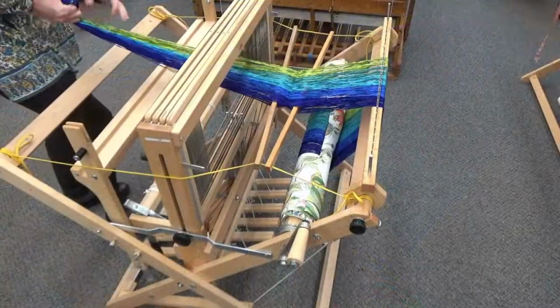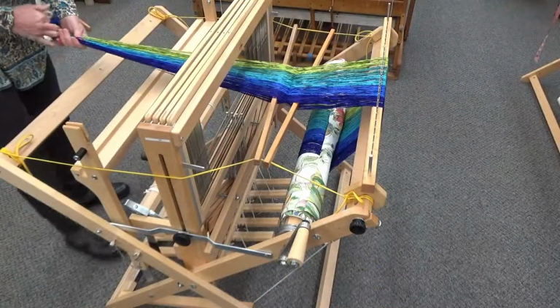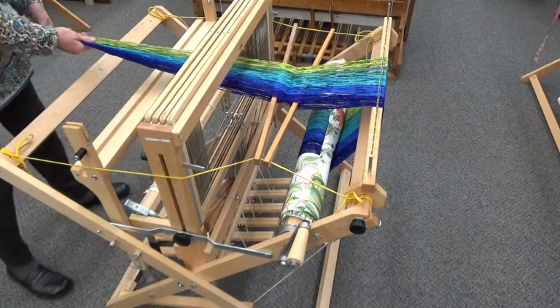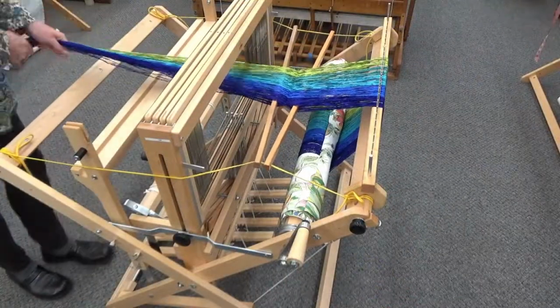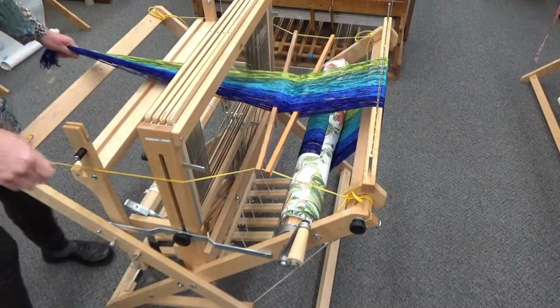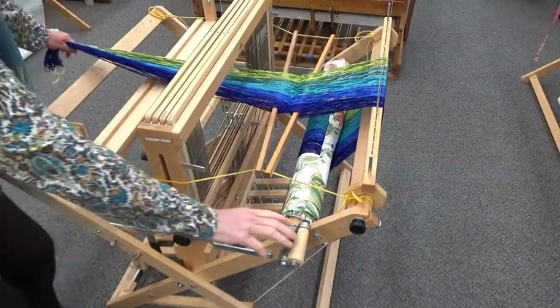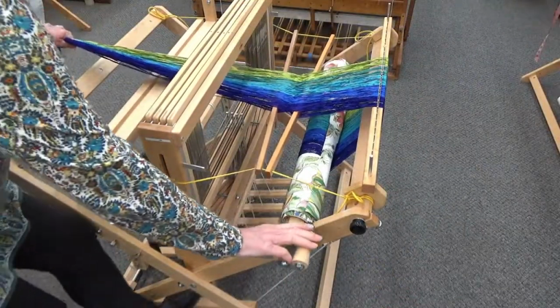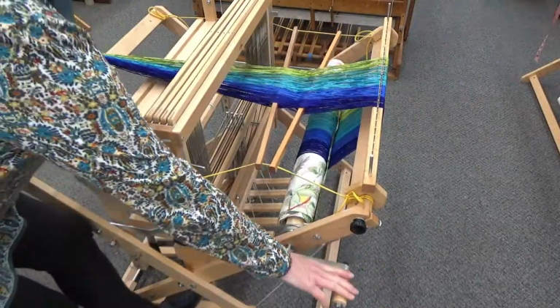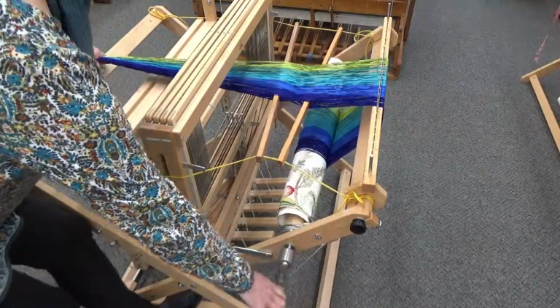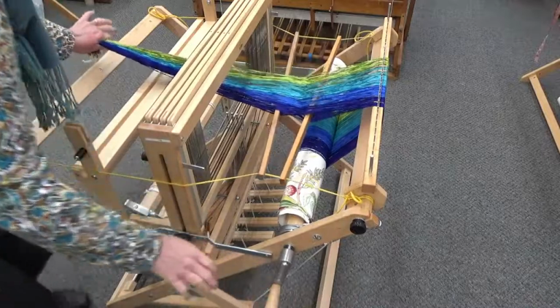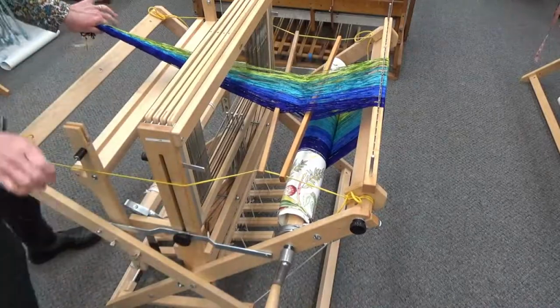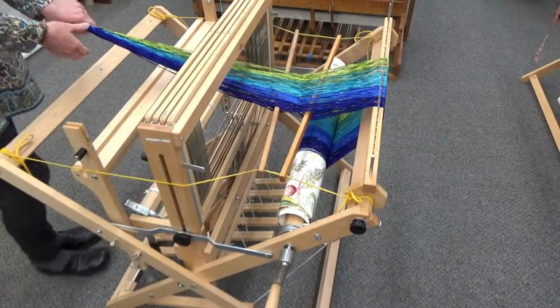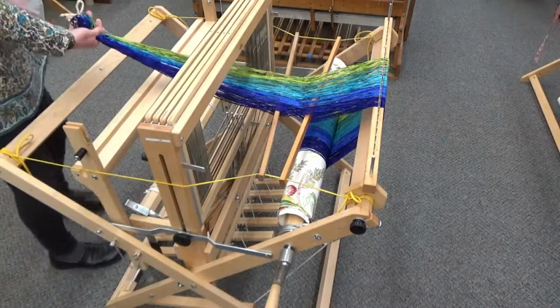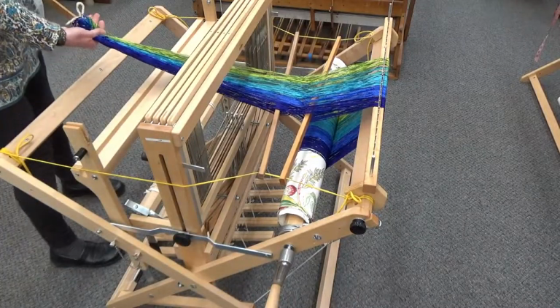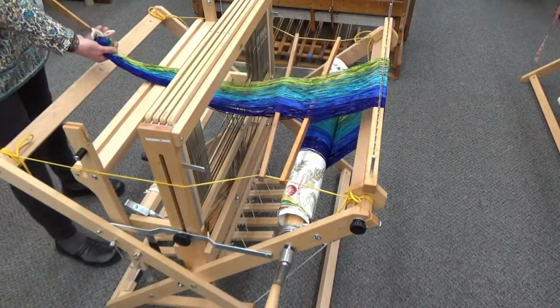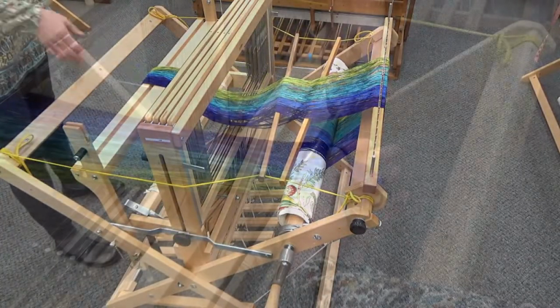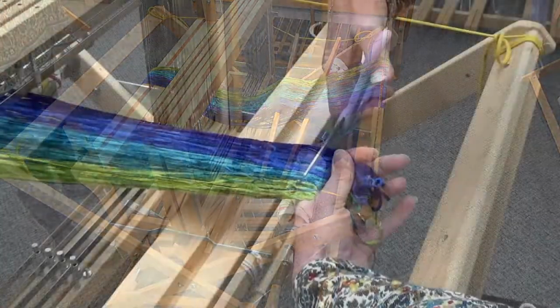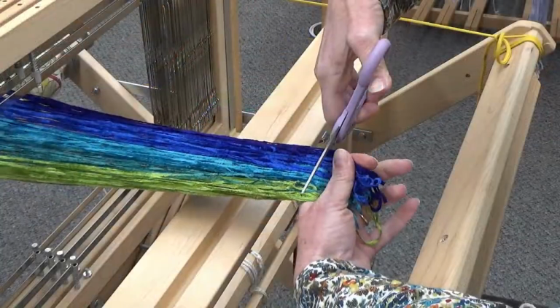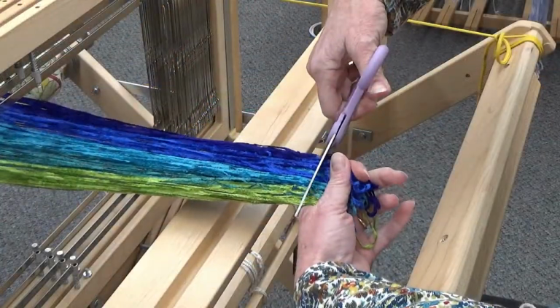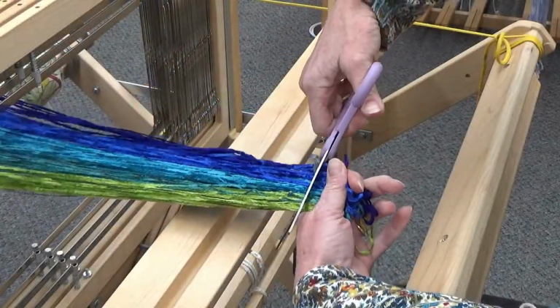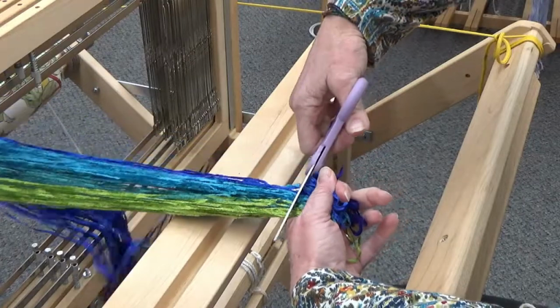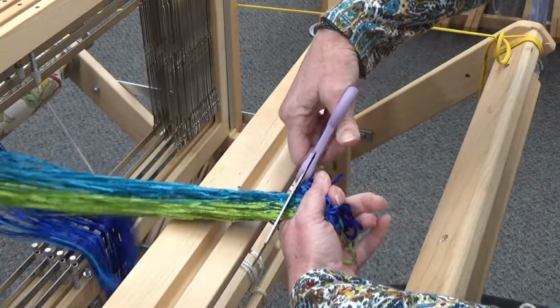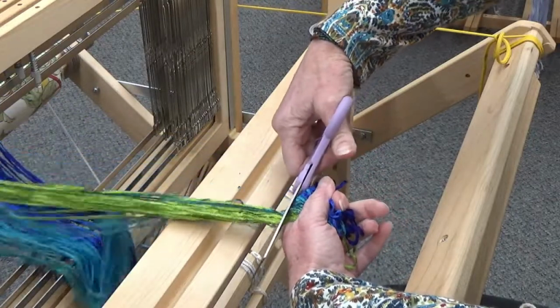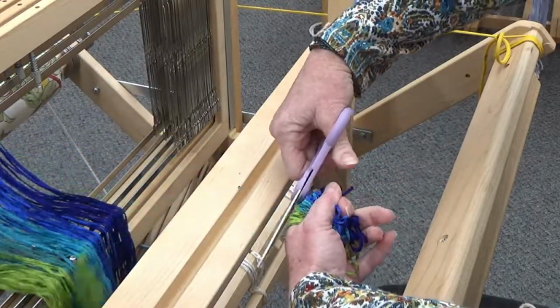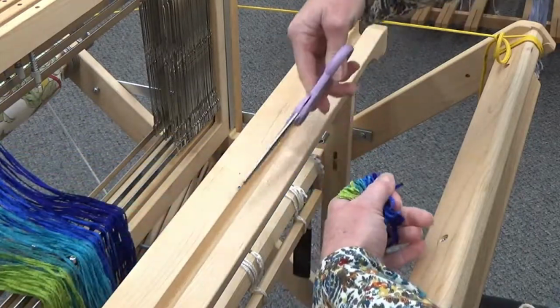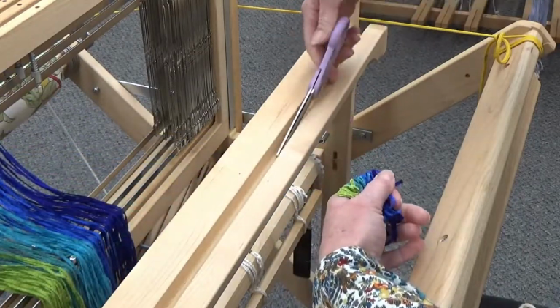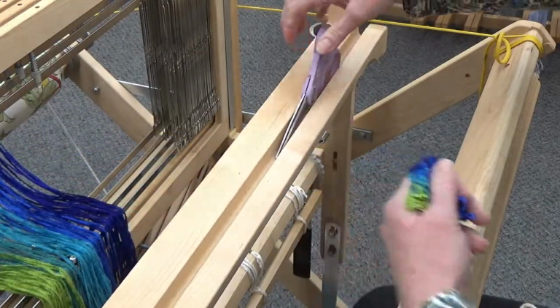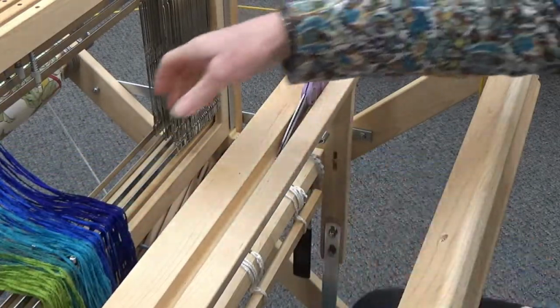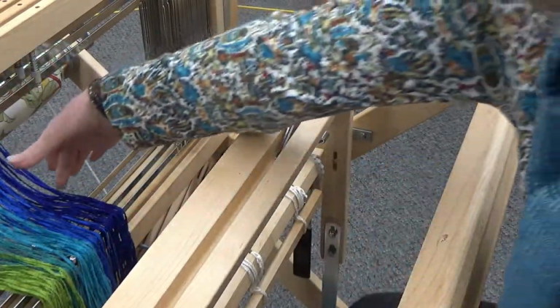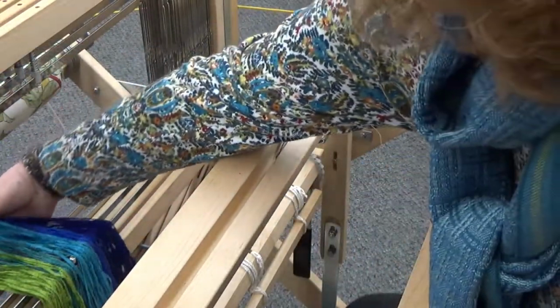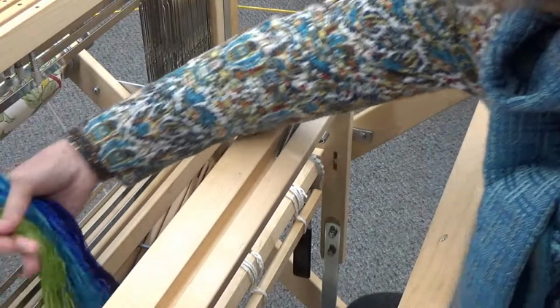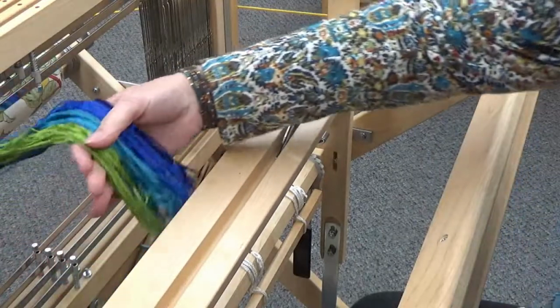Continue this process of alternating winding and pulling until the end of the warp reaches the breast beam. Cut the loop at the end of the warp. You now have individual warp ends and are ready to begin threading the heddles.